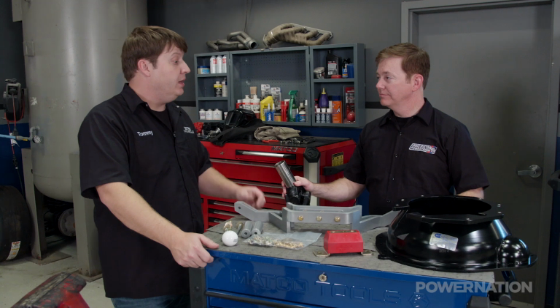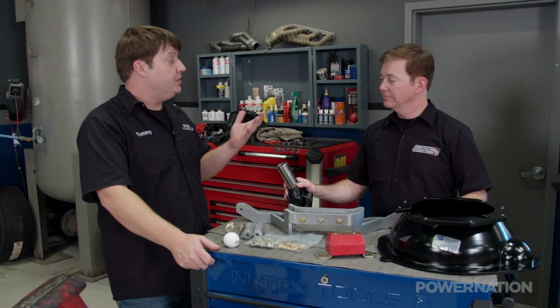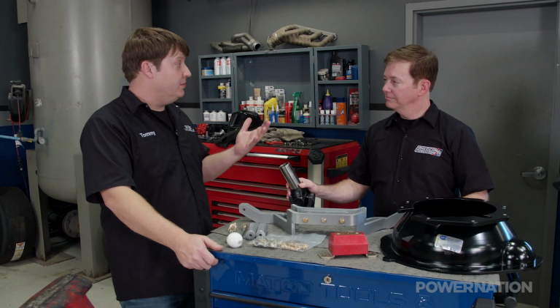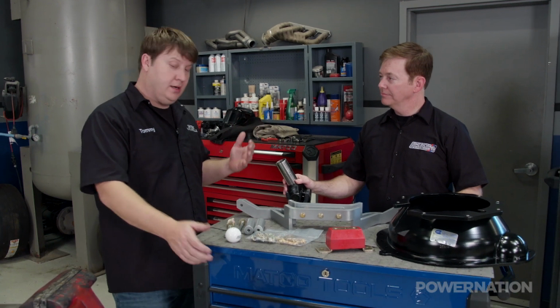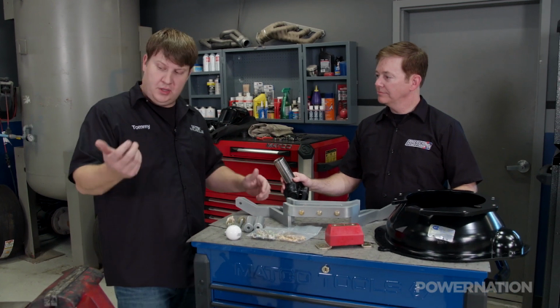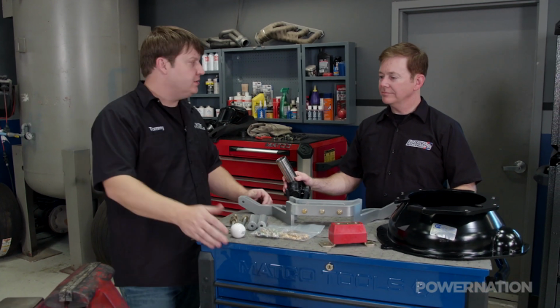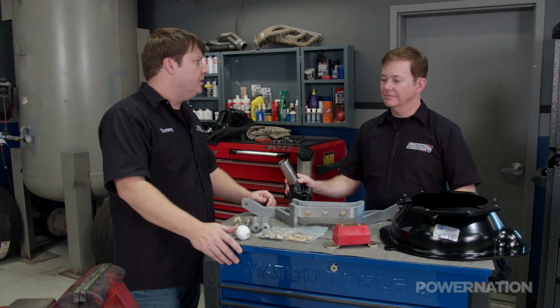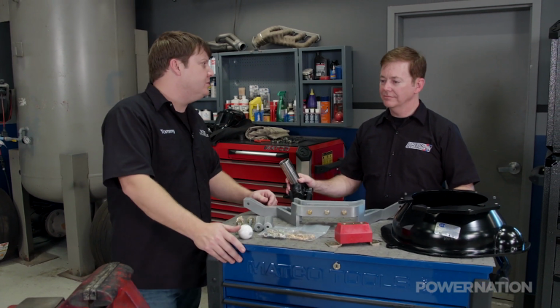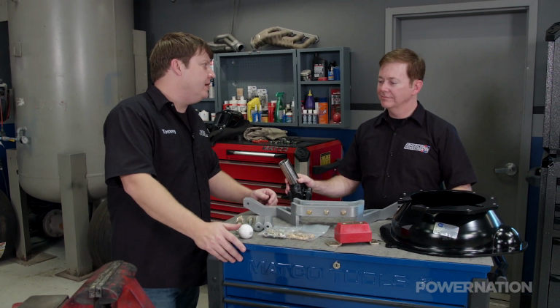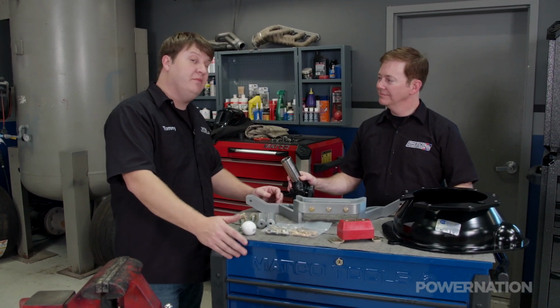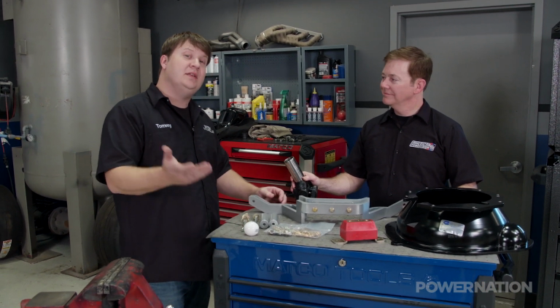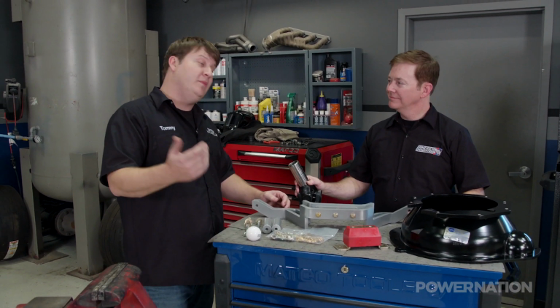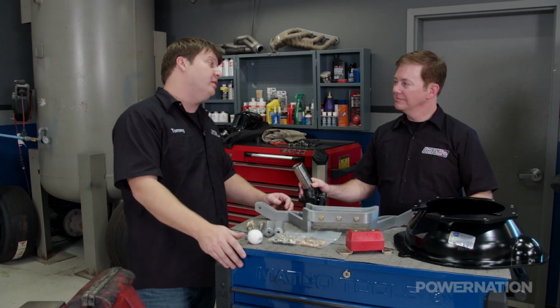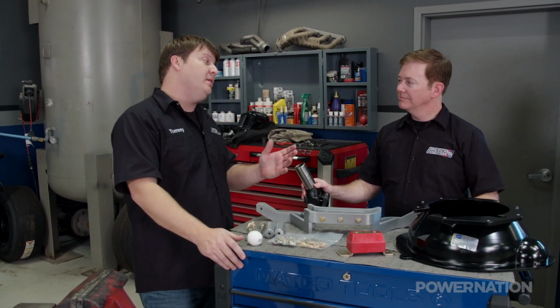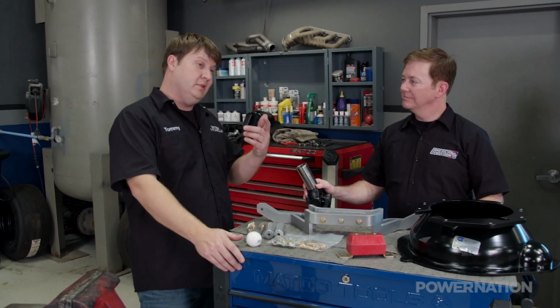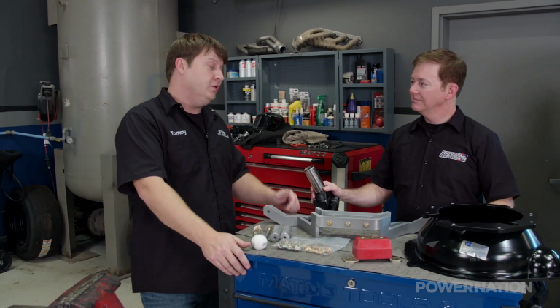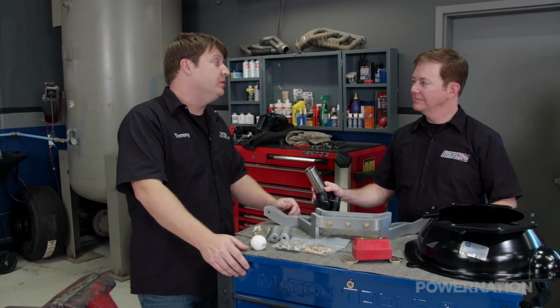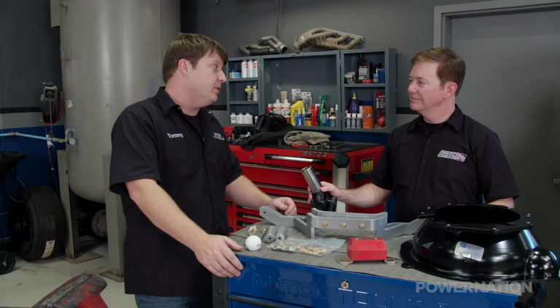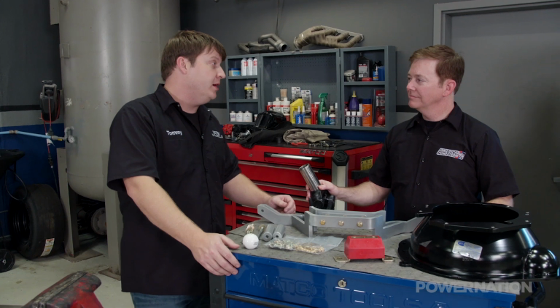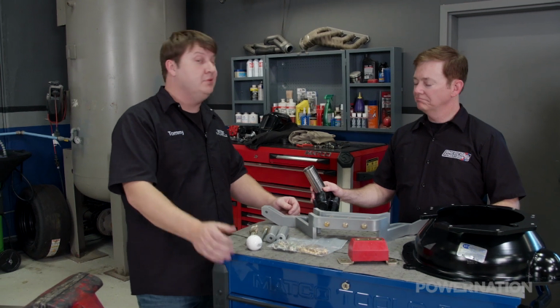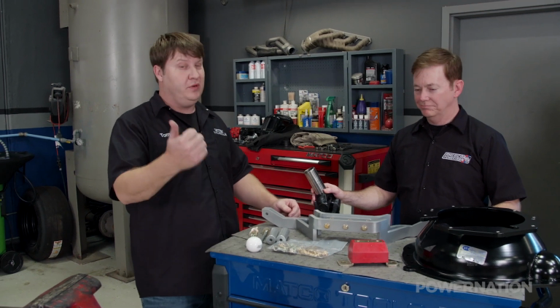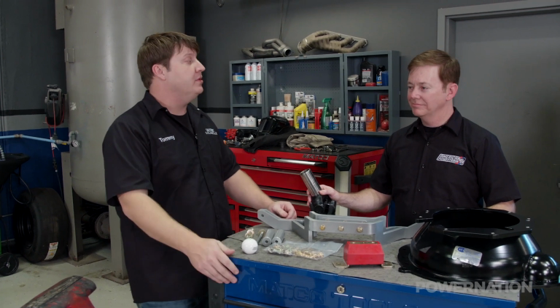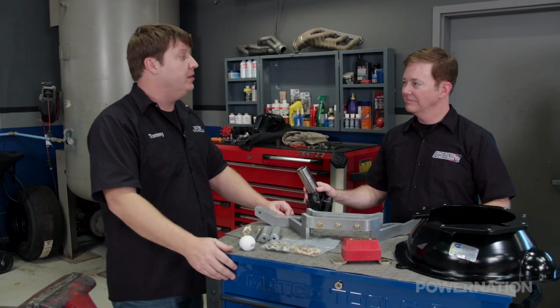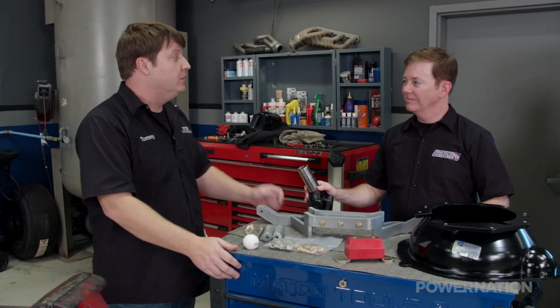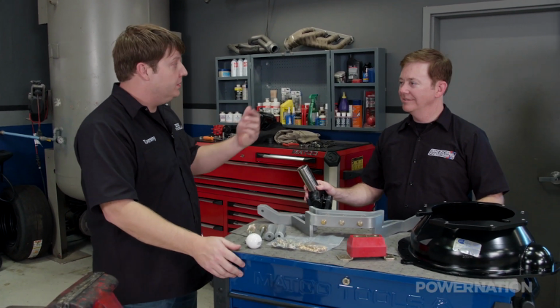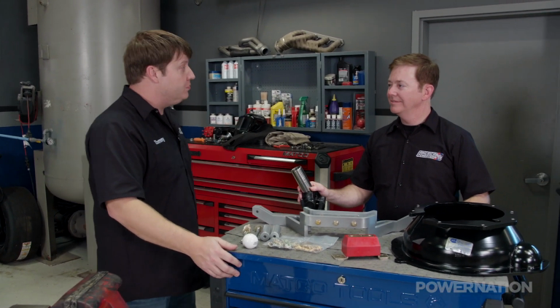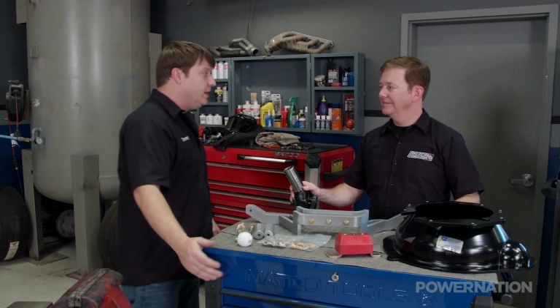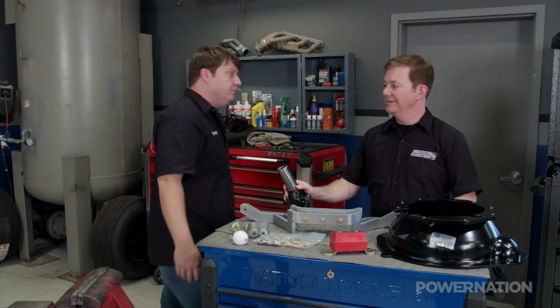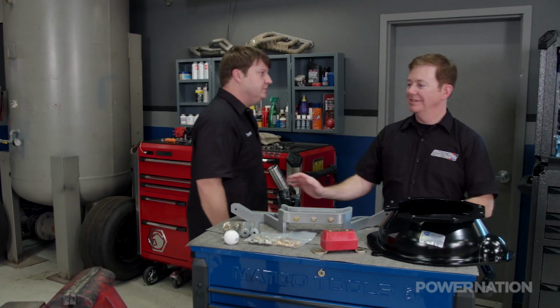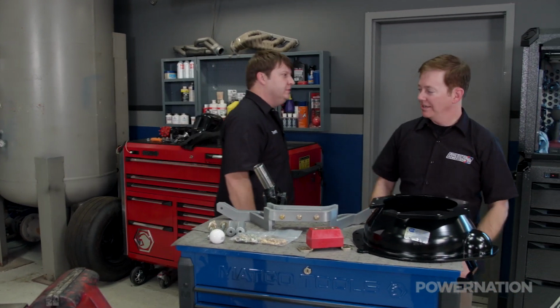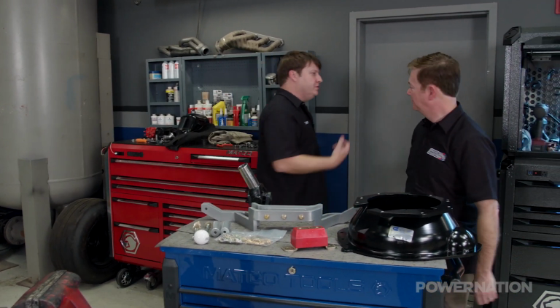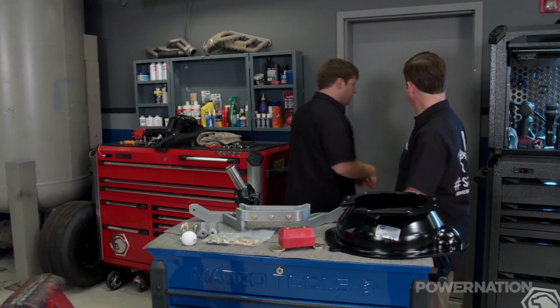Well, I appreciate you coming out here and showing us some of the goodies that you guys have, but it's time for me and Mark to get busy bolting that motor and transmission in — see if we can even drop it in the hole. You want to get out of here? Yeah, let you follow me.